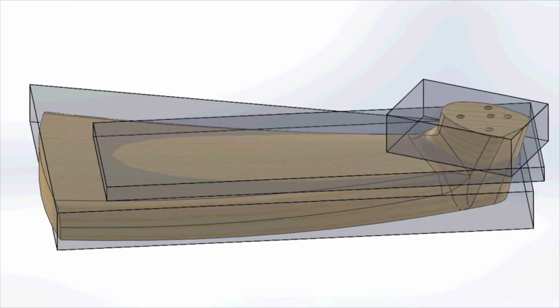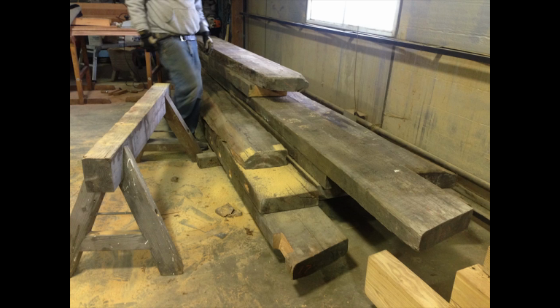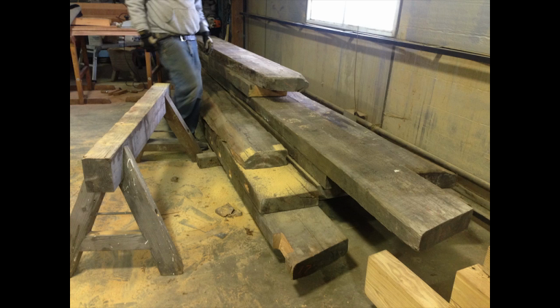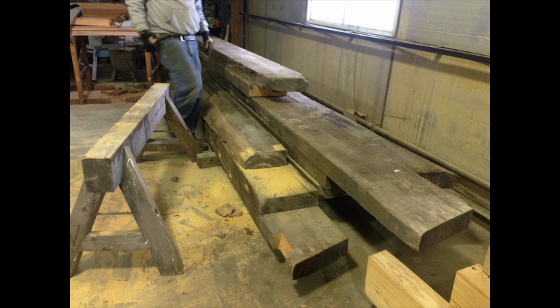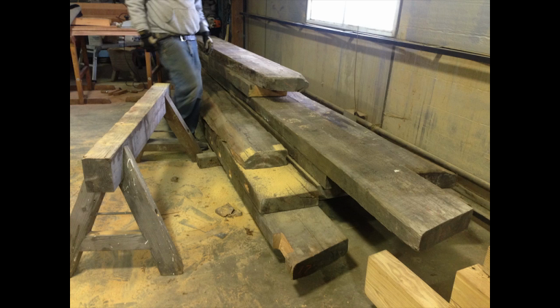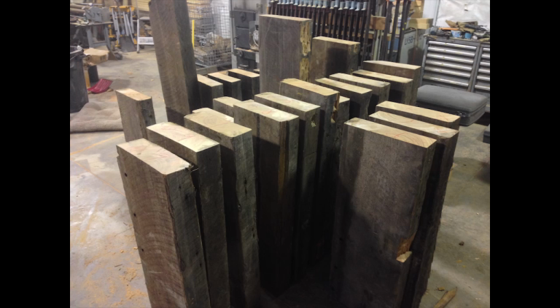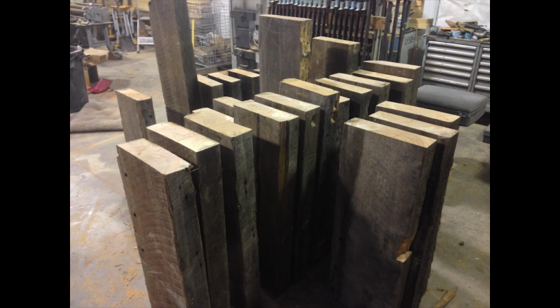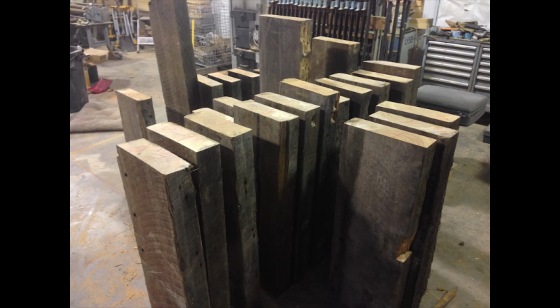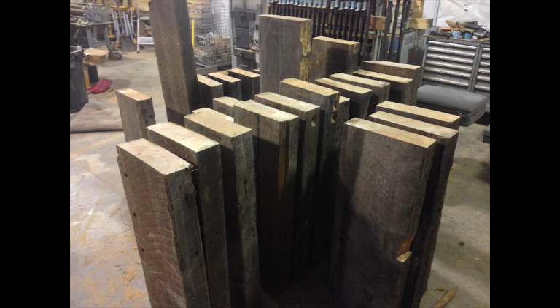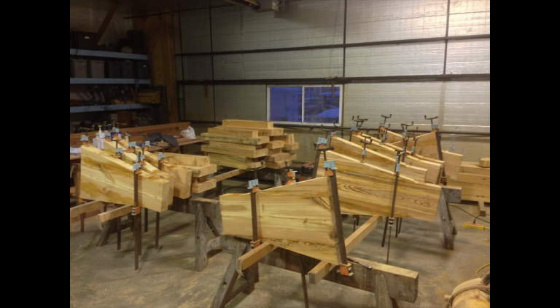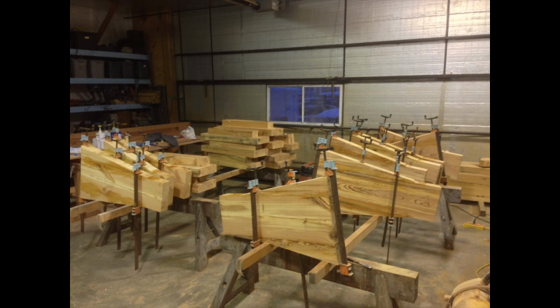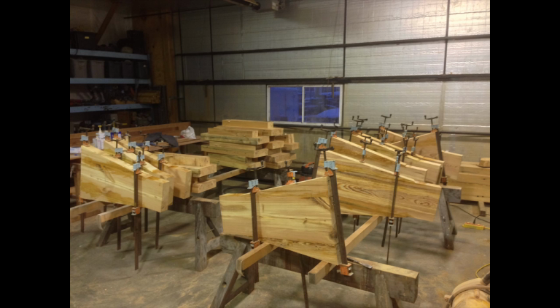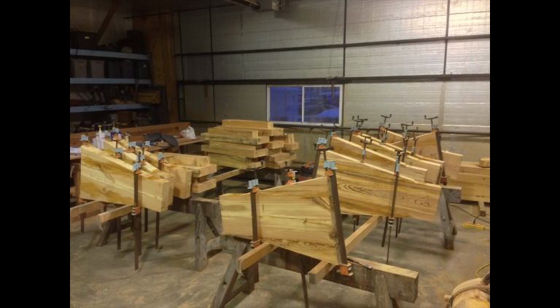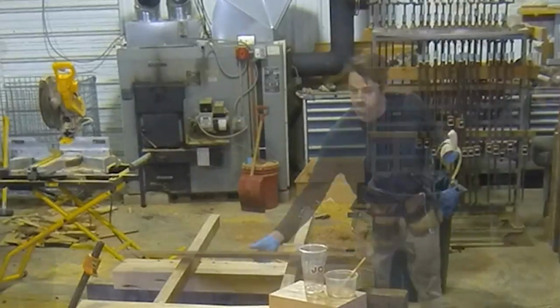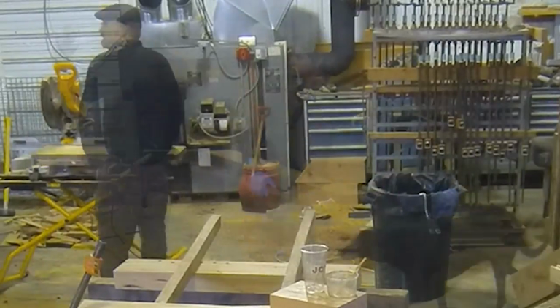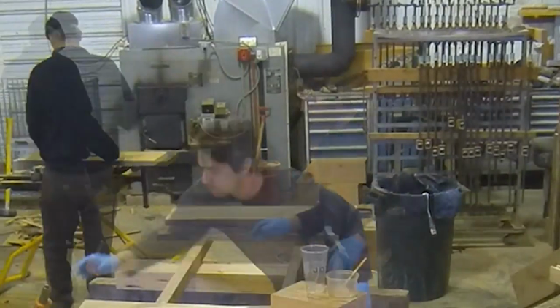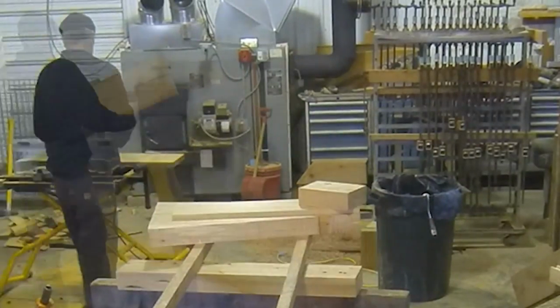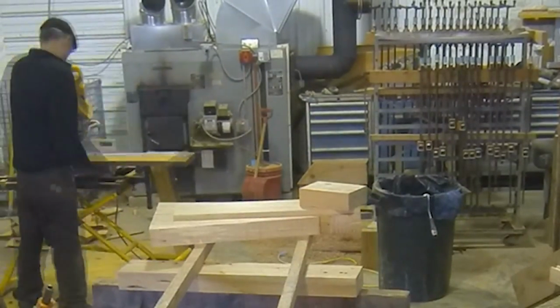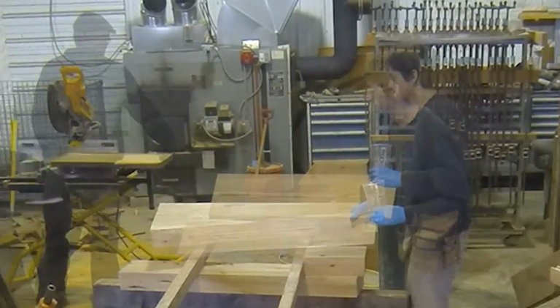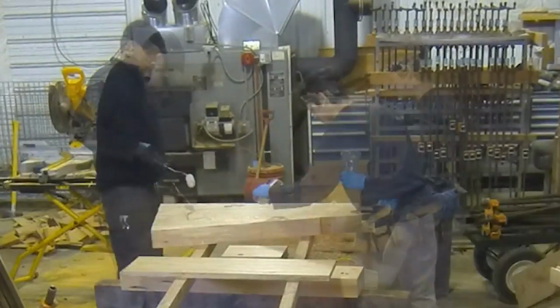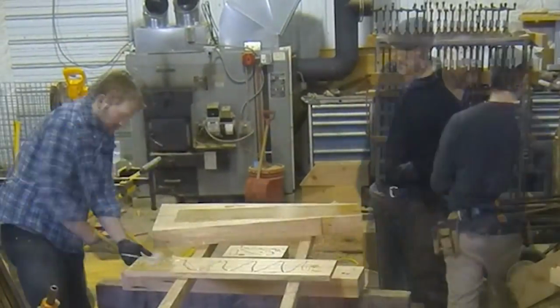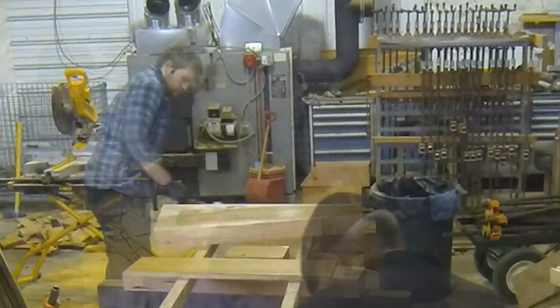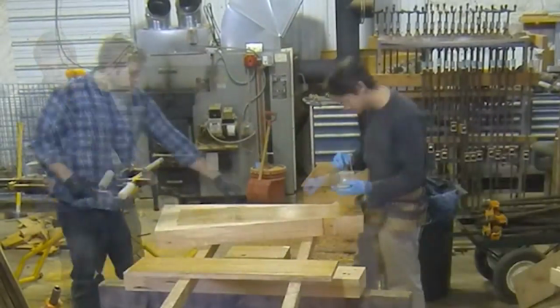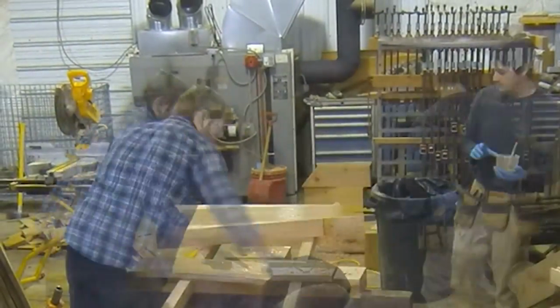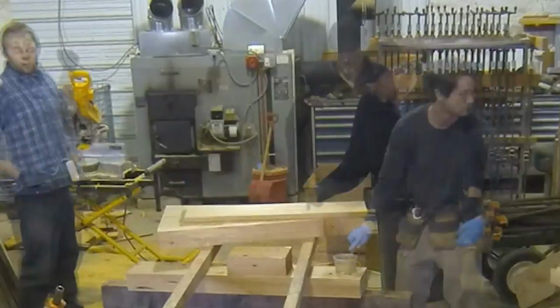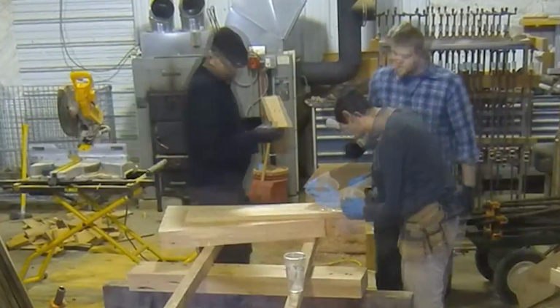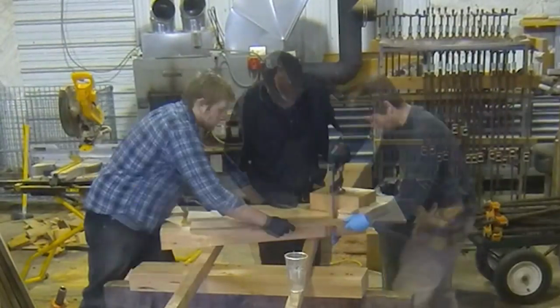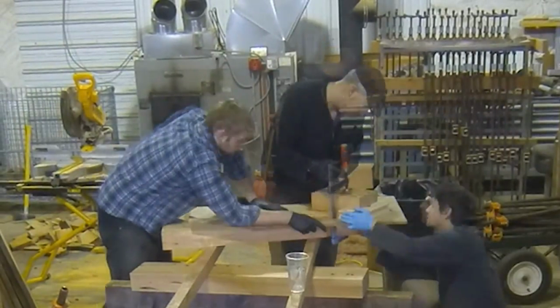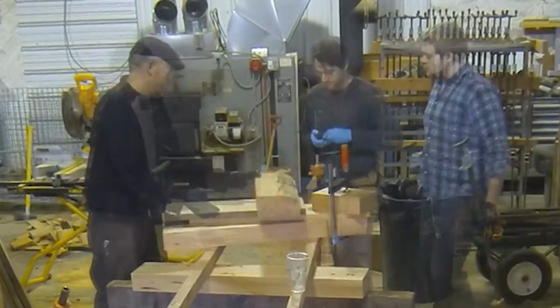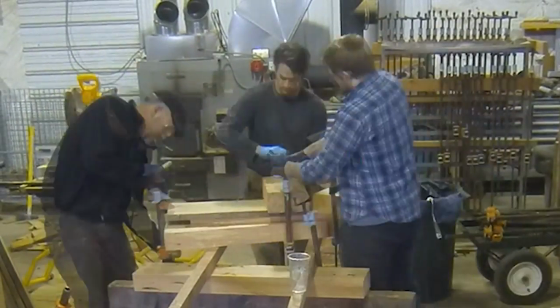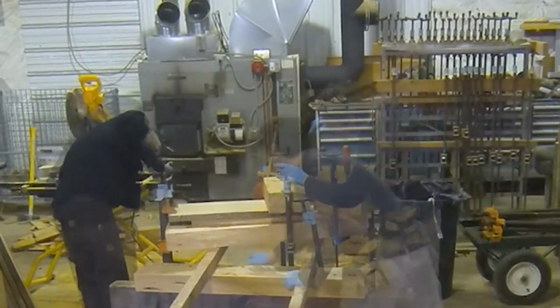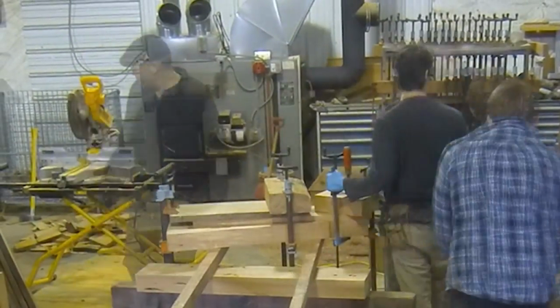Once the reclaimed lumber was delivered, we cut it up, processed it into the sizes we needed, then glued it all together into the blocks to feed the machine. The wood came from an old factory so it had bolt holes and blemishes all over the place that we either hid or accentuated, adding to the stair's character.